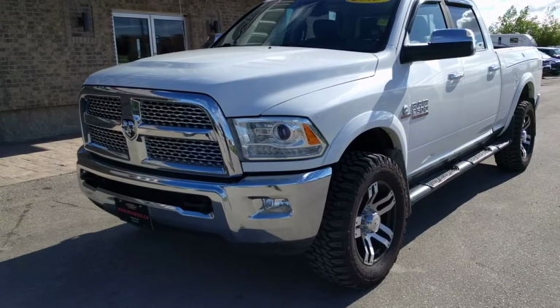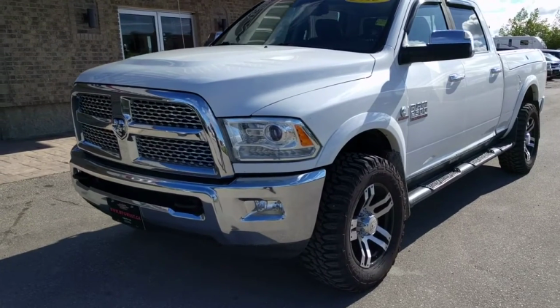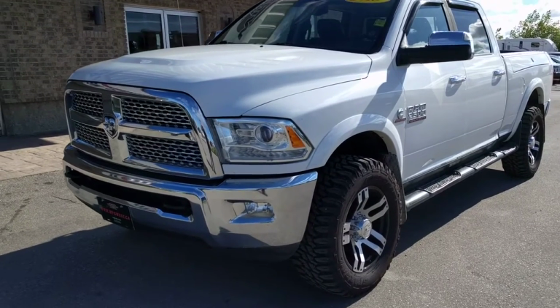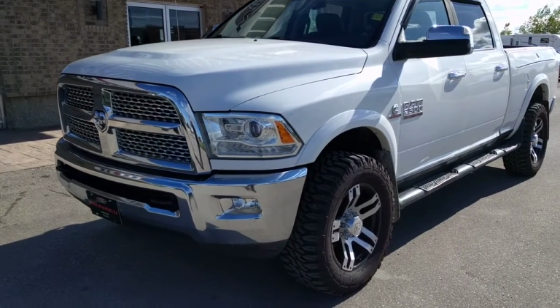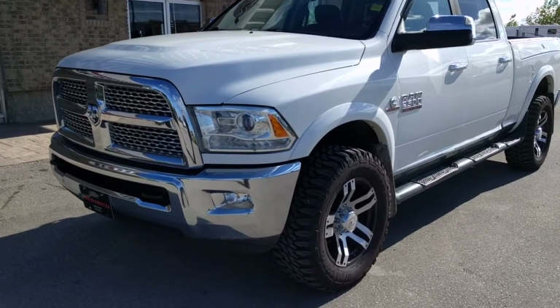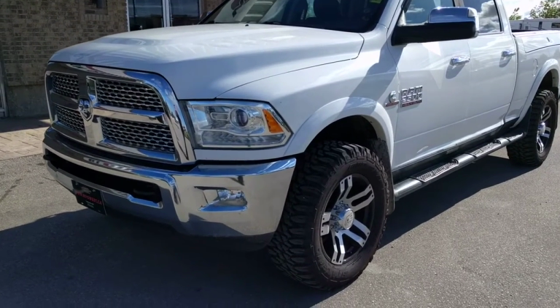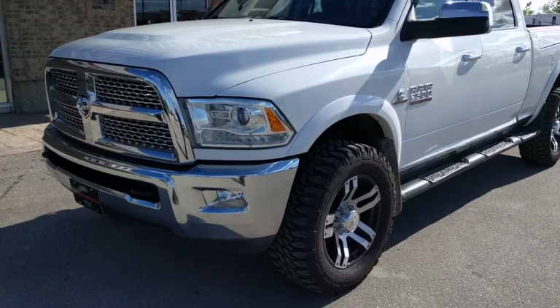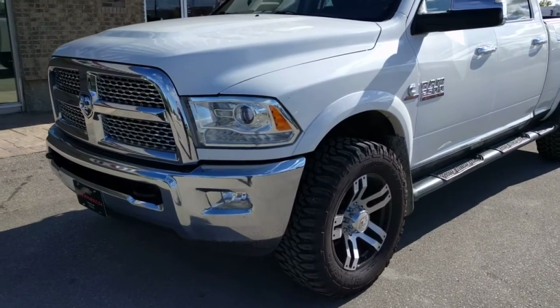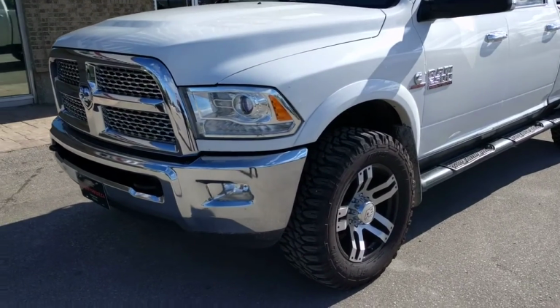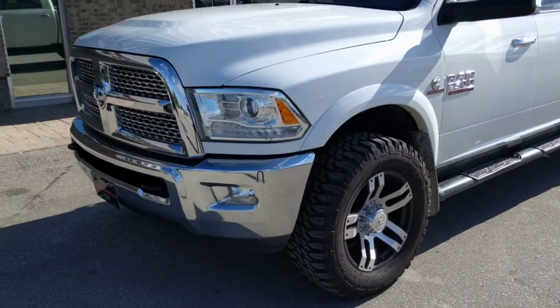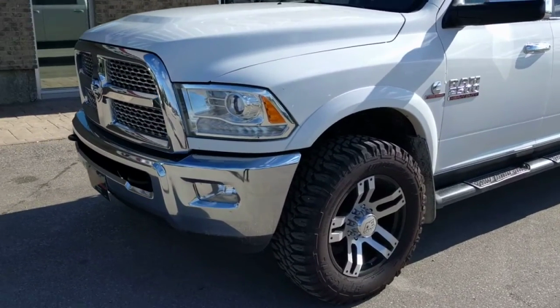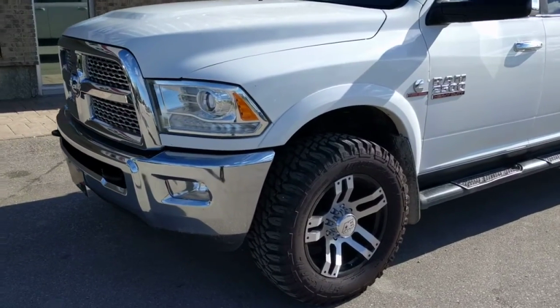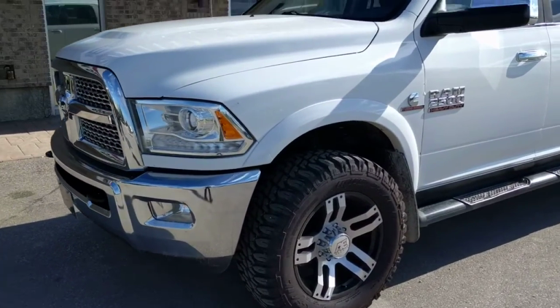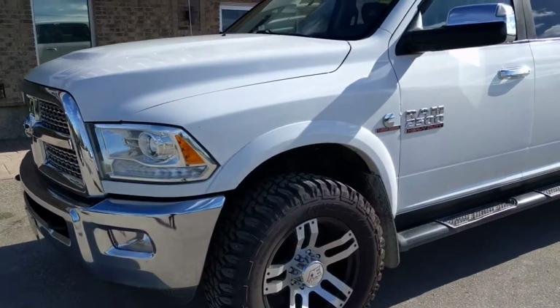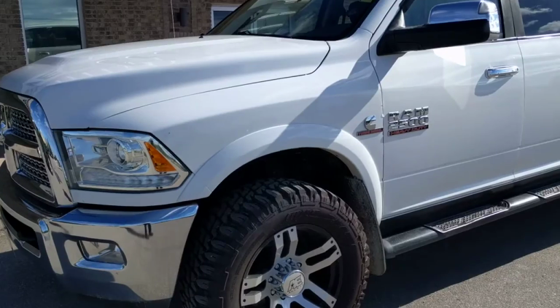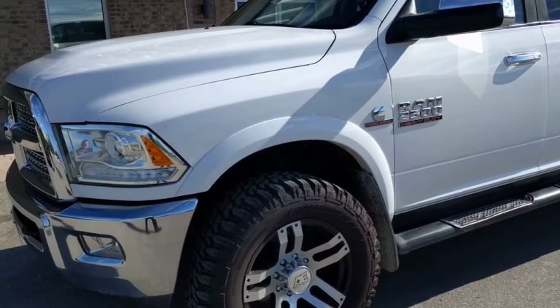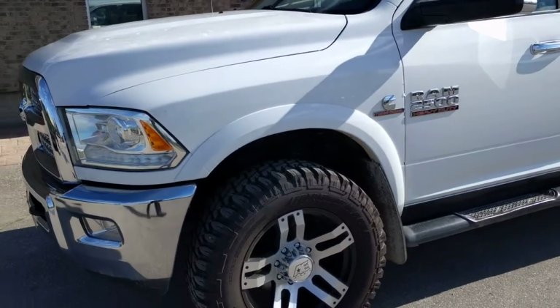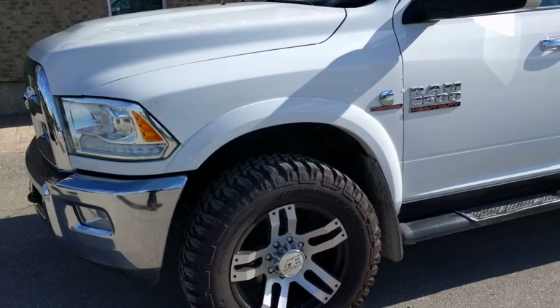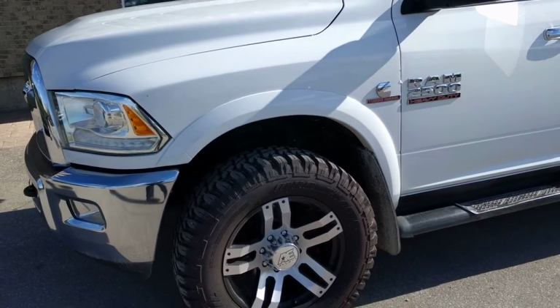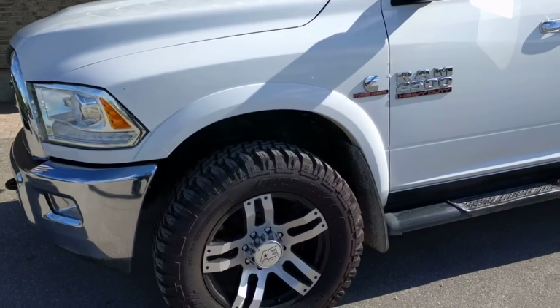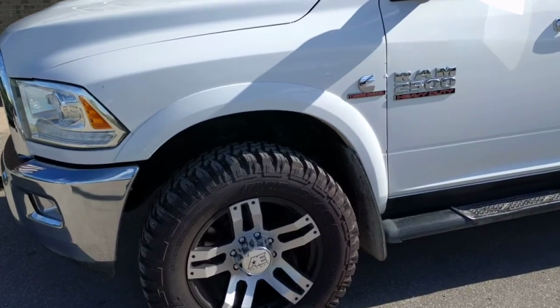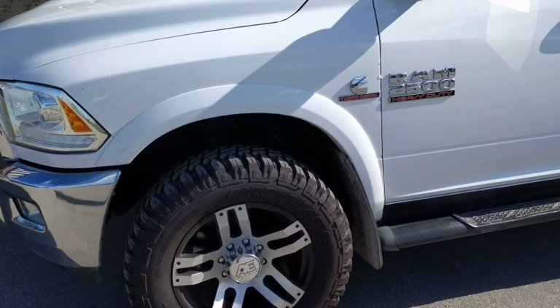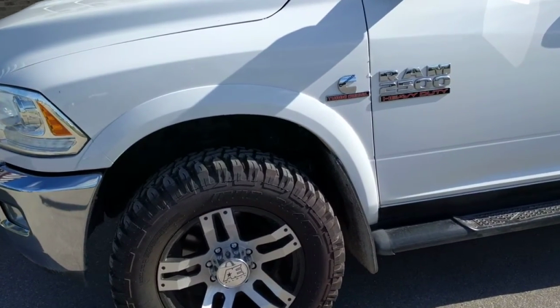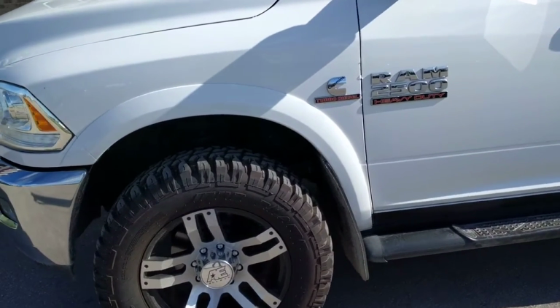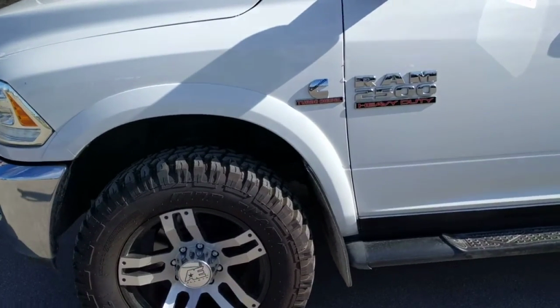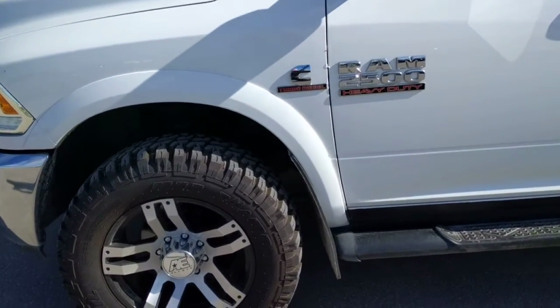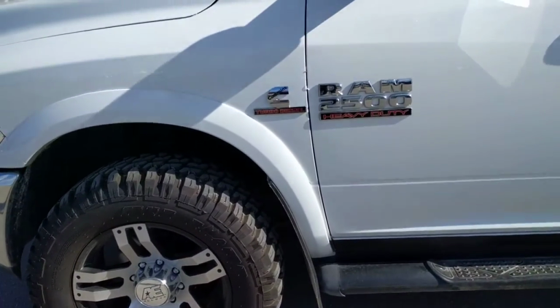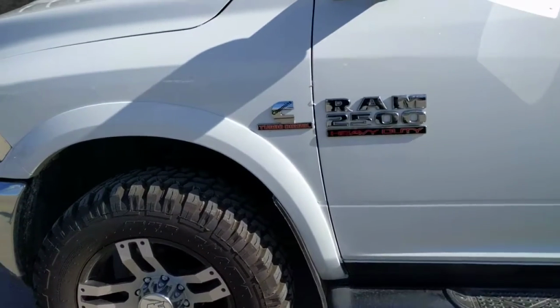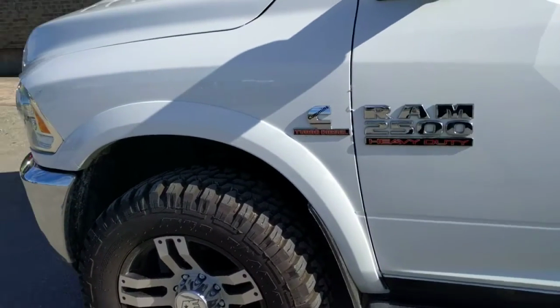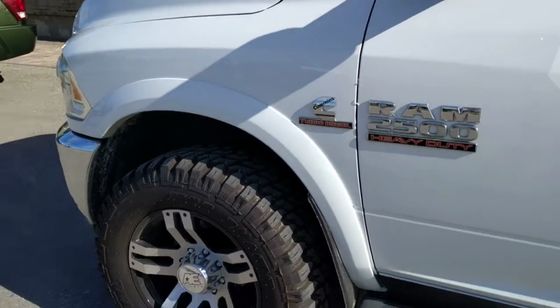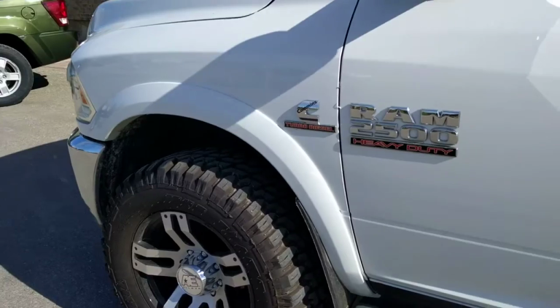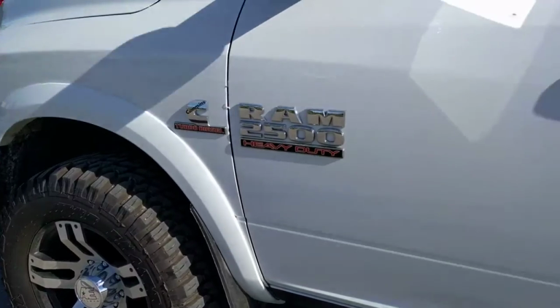Right off the bat you're gonna see the upgraded HID headlights with the LED eyelash, and as we come around with the Laramie you do get four-corner protection with the body-painted fender flares.